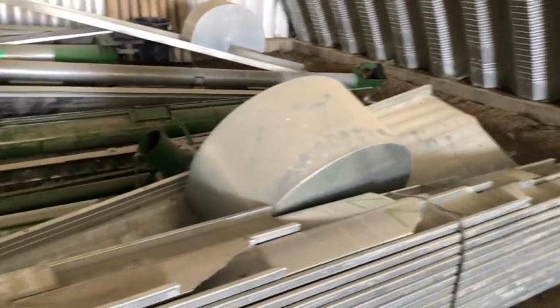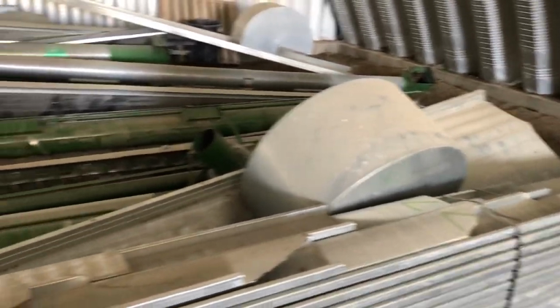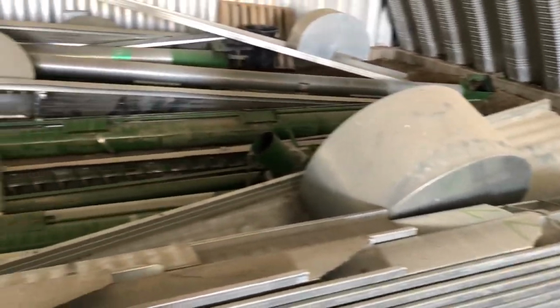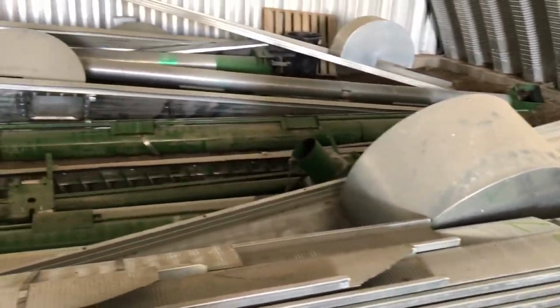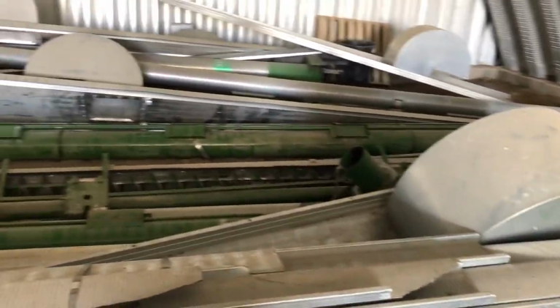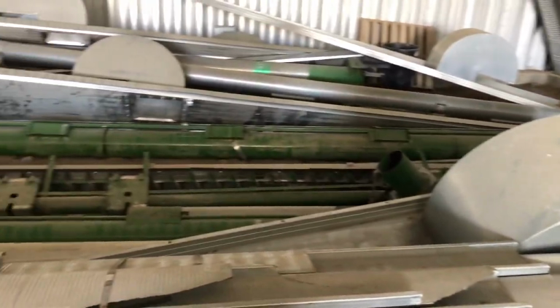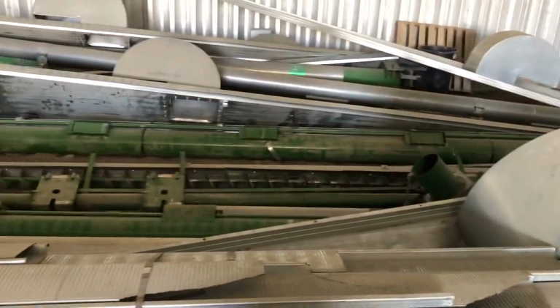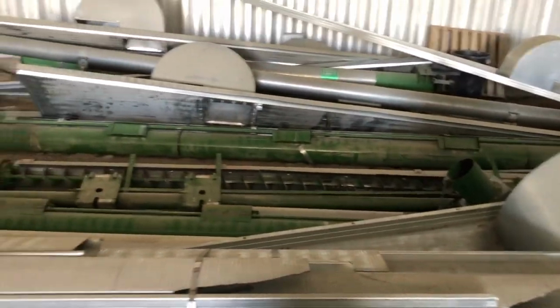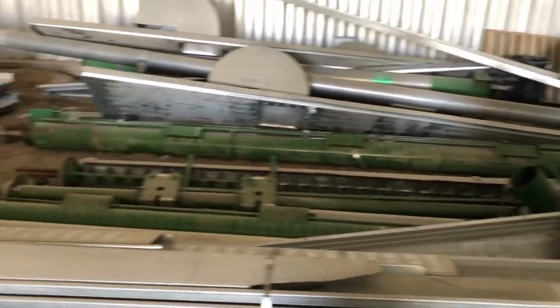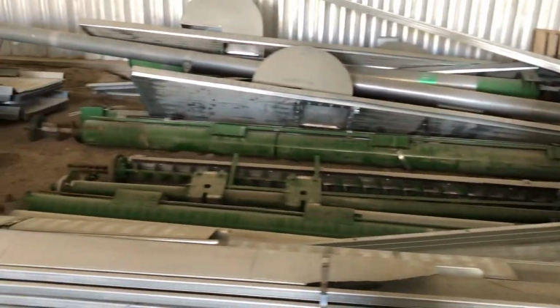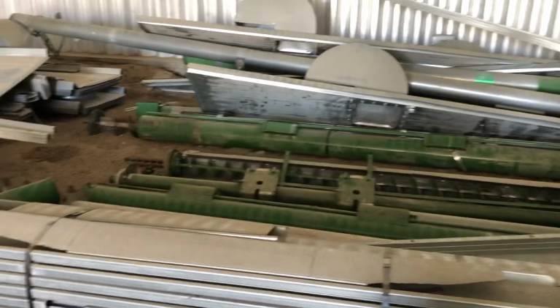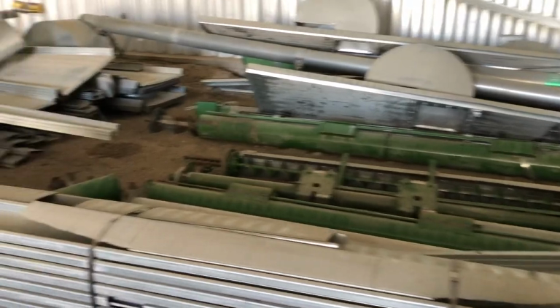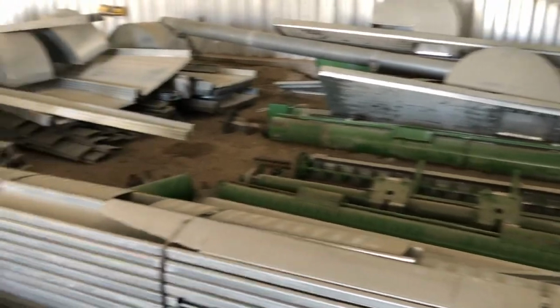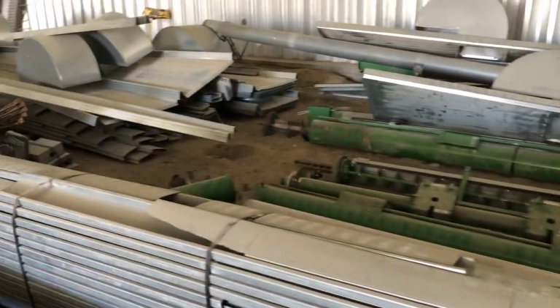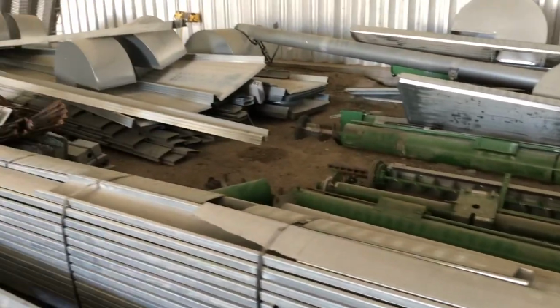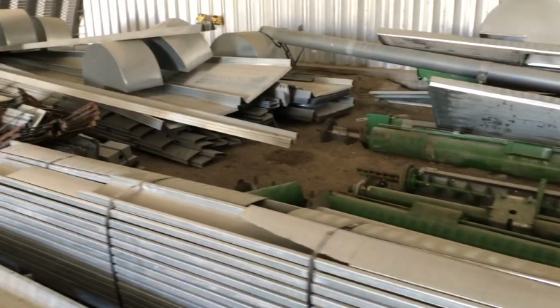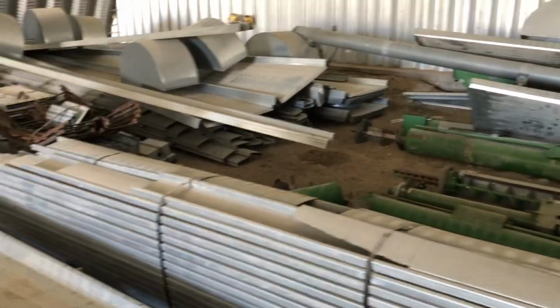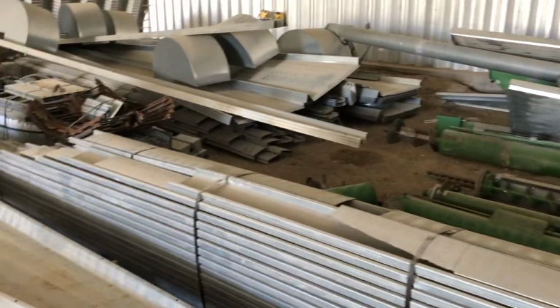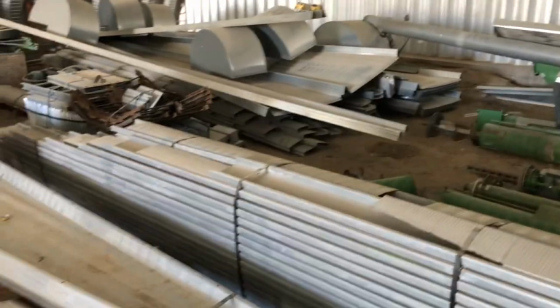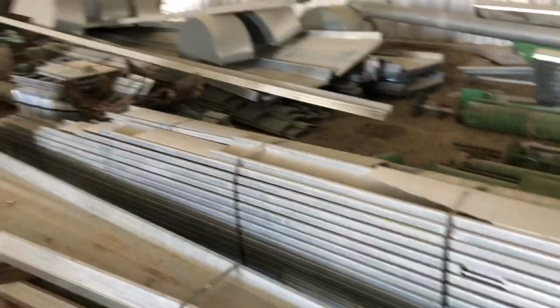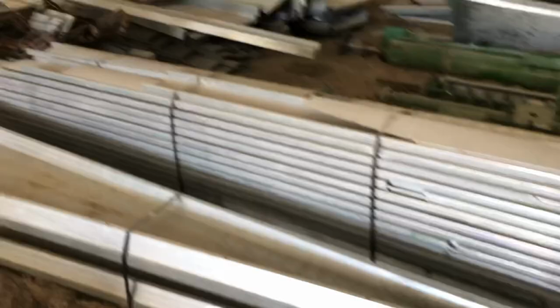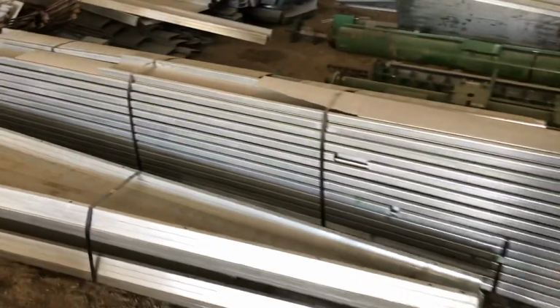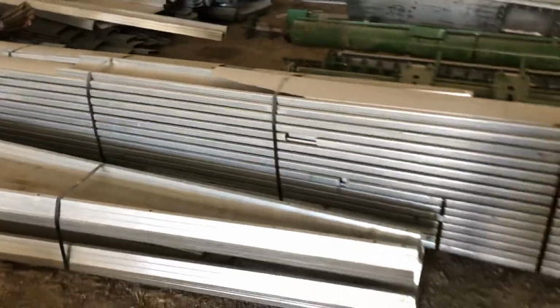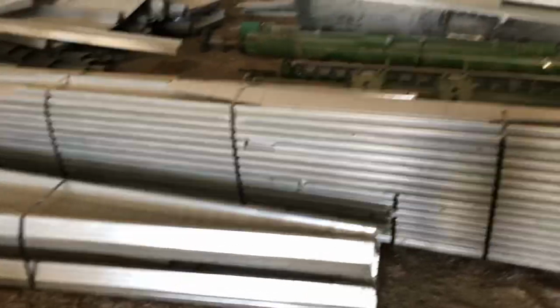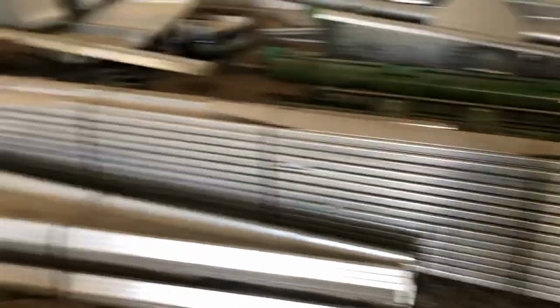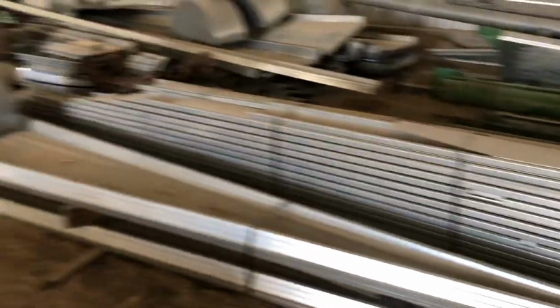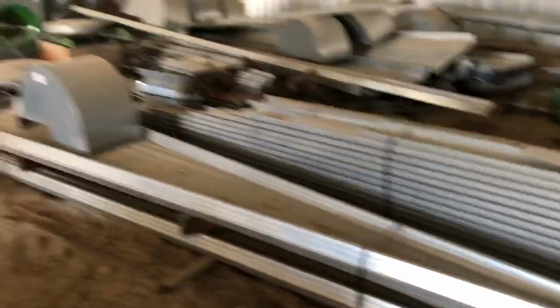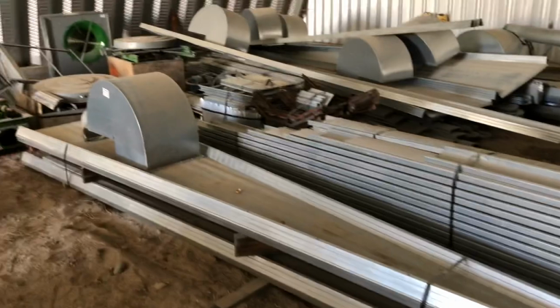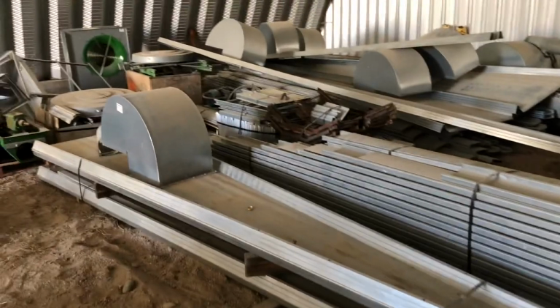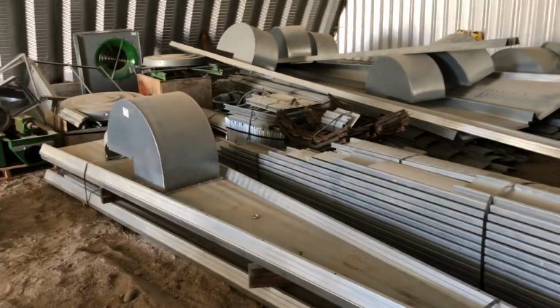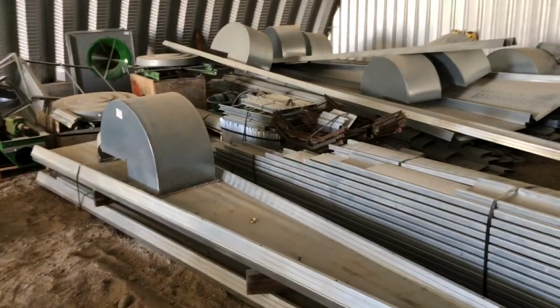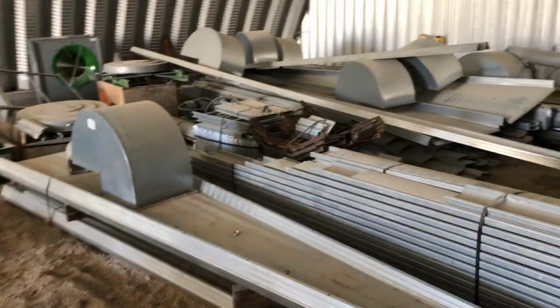Here we have two Sukup rain bins, stored inside ever since they were dismantled.